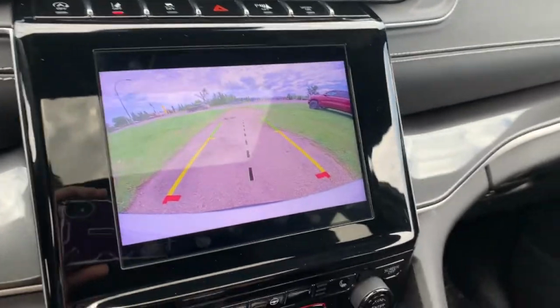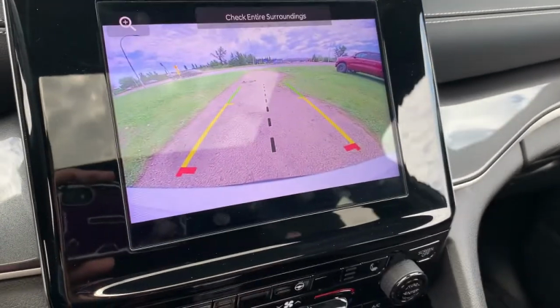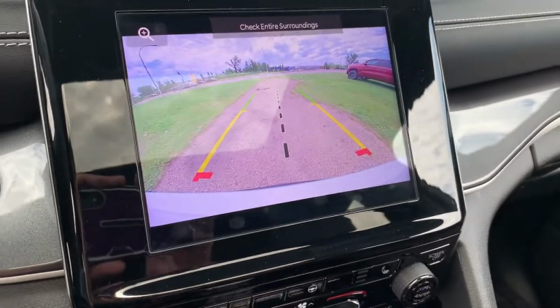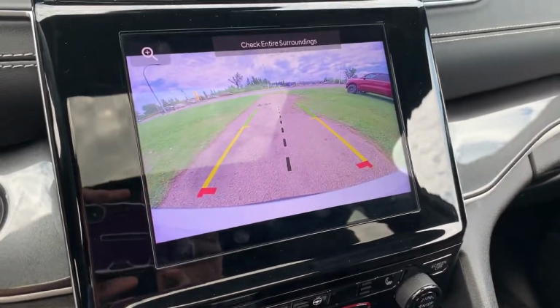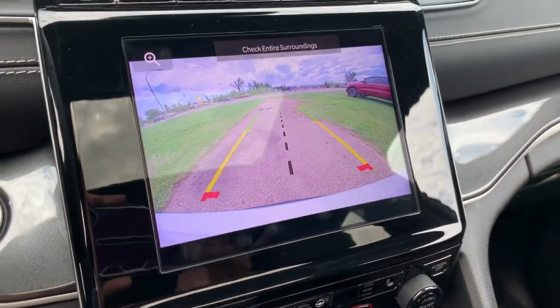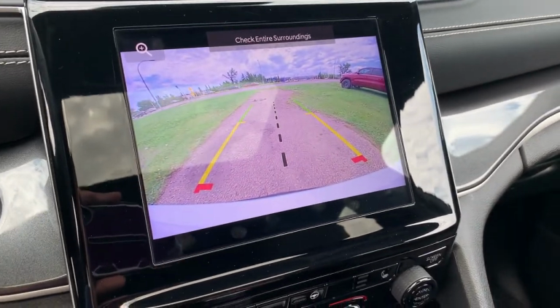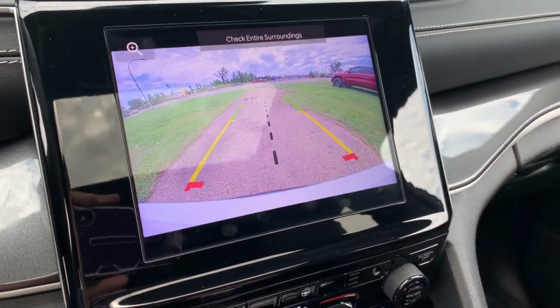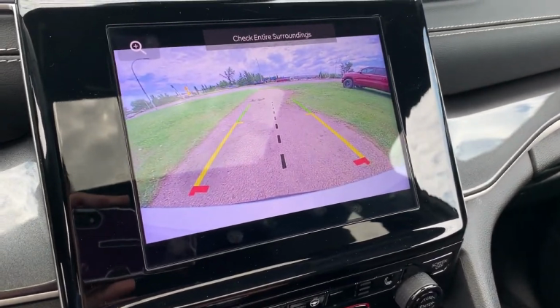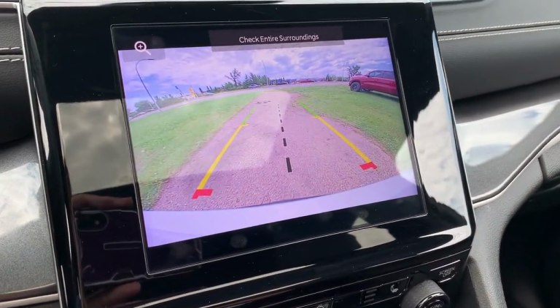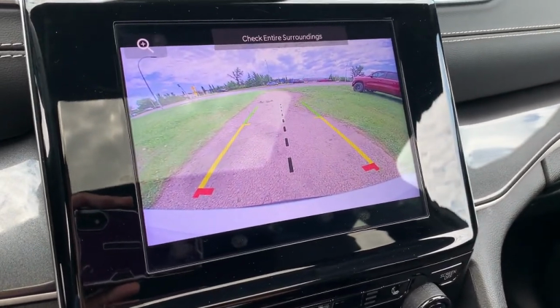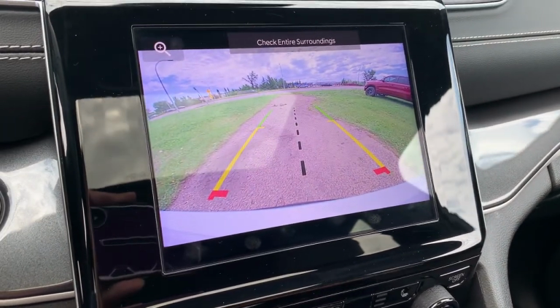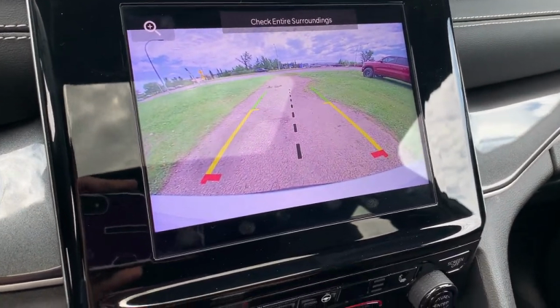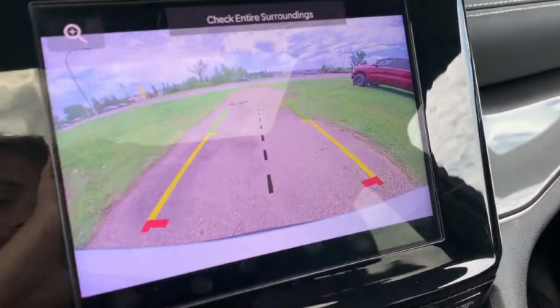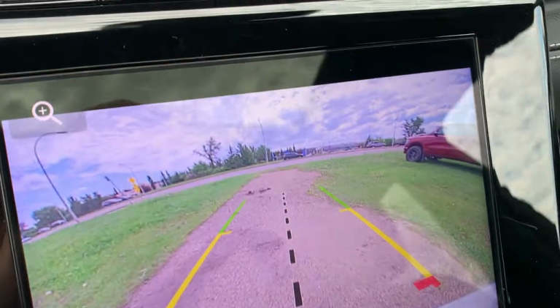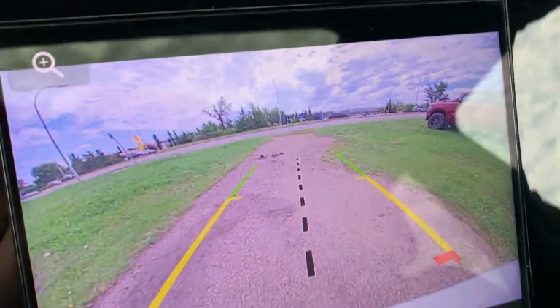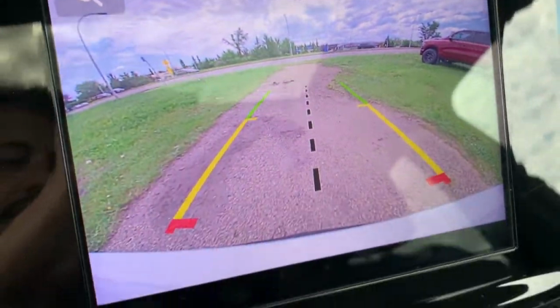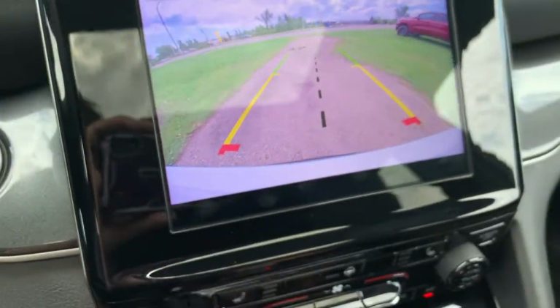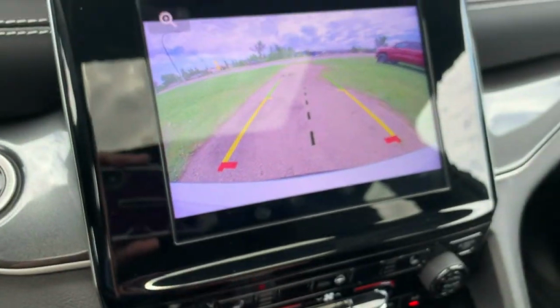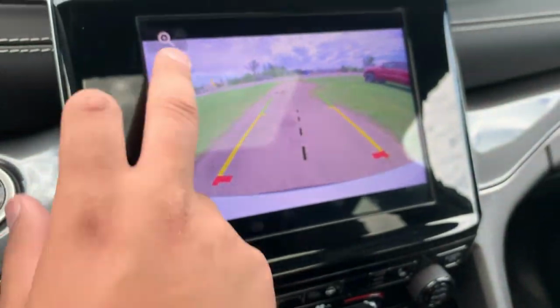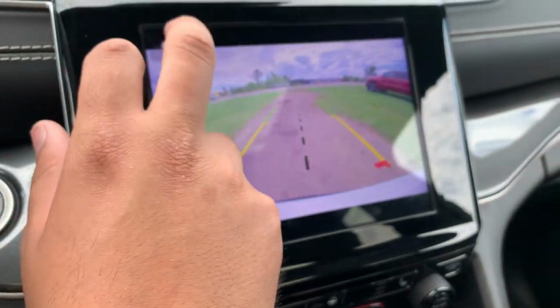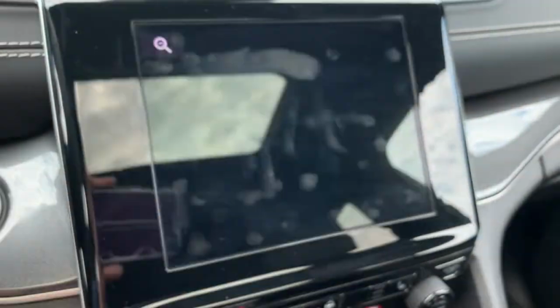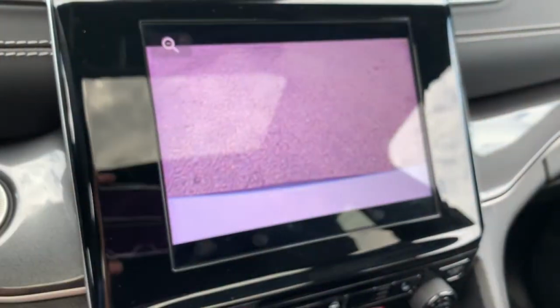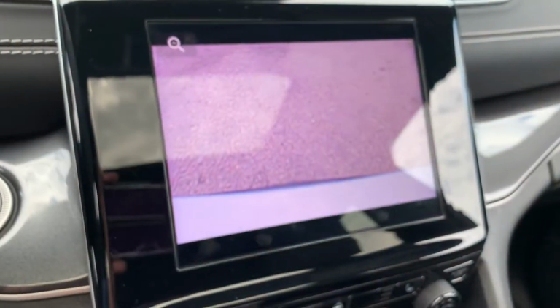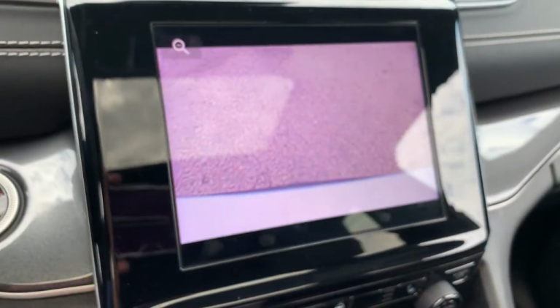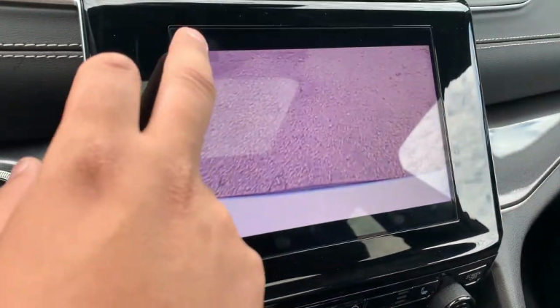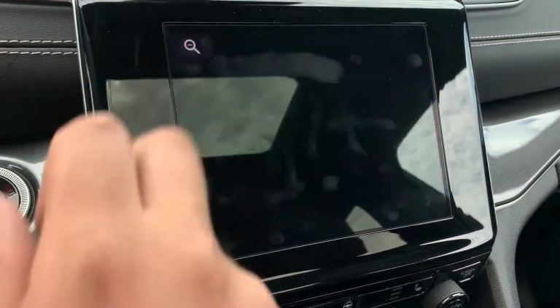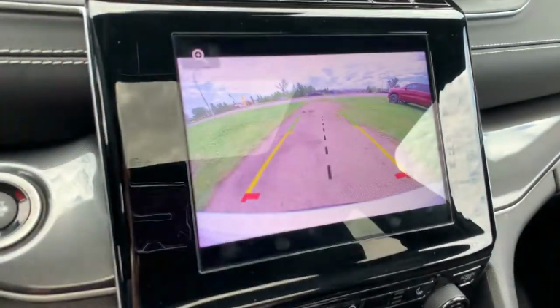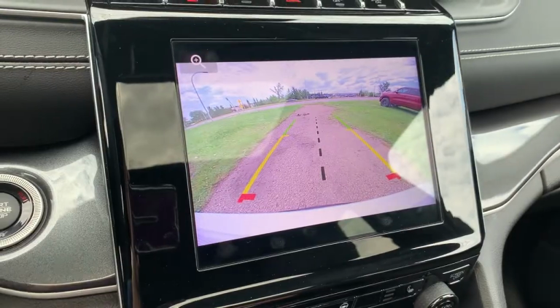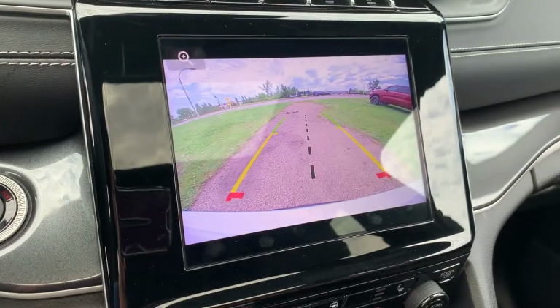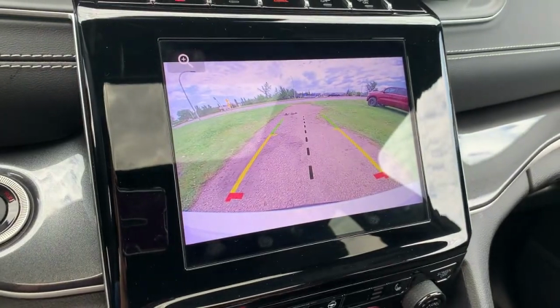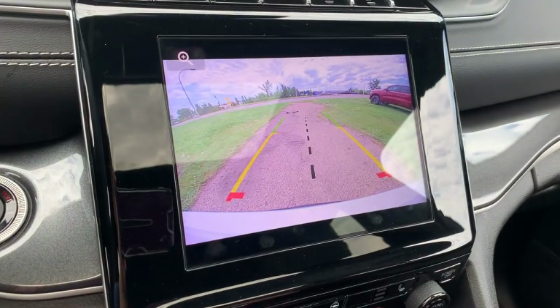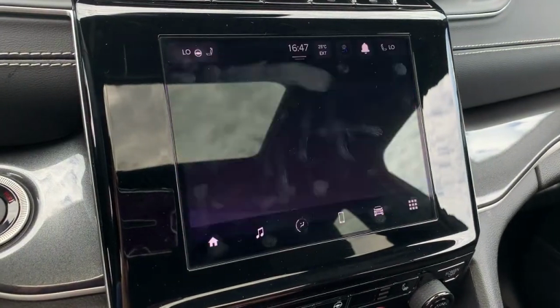When the vehicle is in reverse, this is where you'll find your backup camera. We do have guidance lines, and since this has a trailer hitch receiver, there is a center line for lining up the hitch. You can also get a more top-down view for more precision parking or hitching.